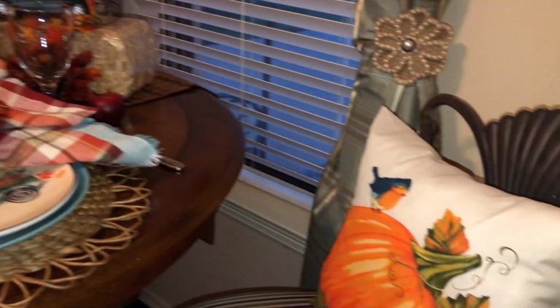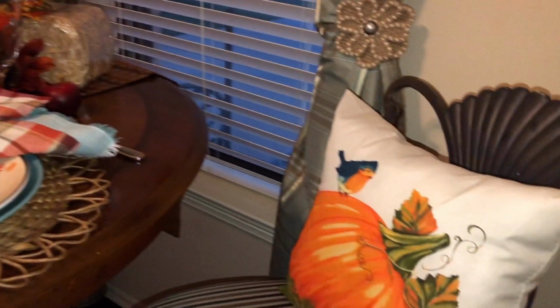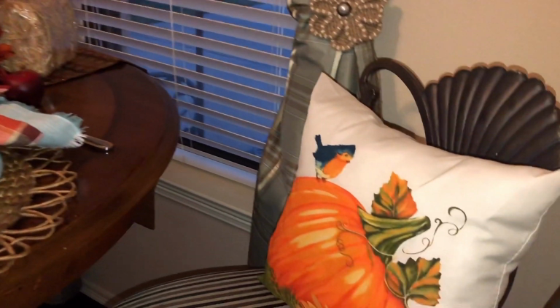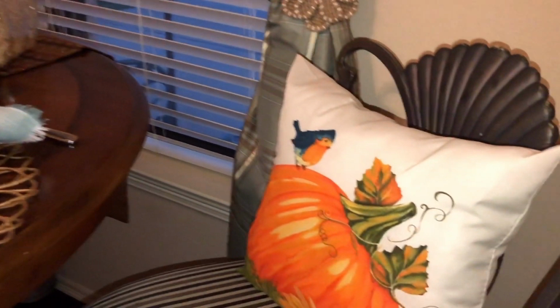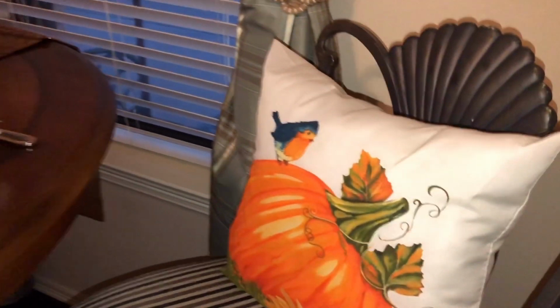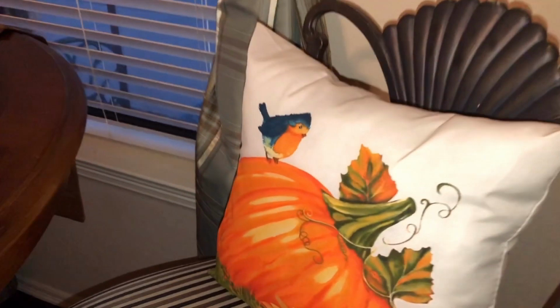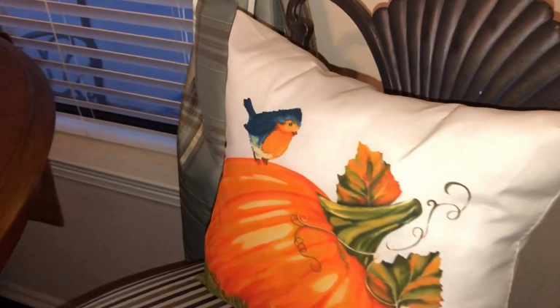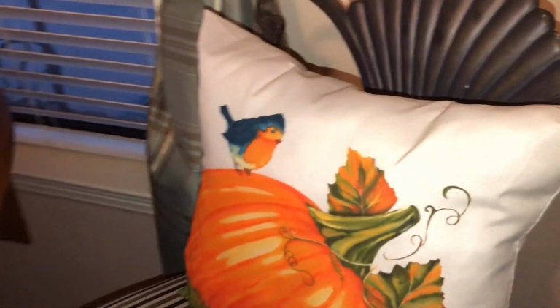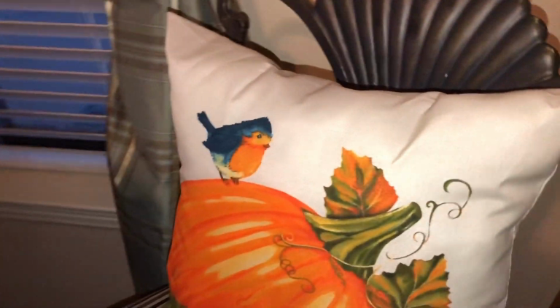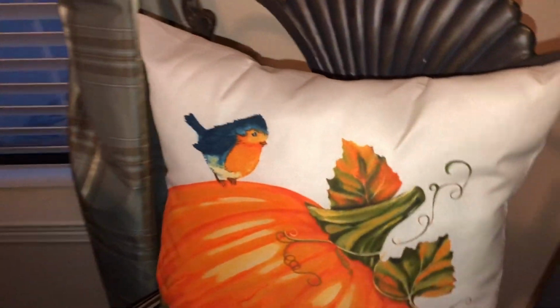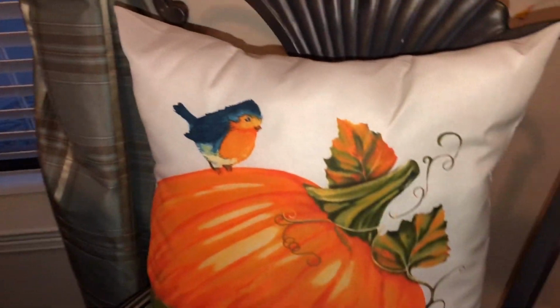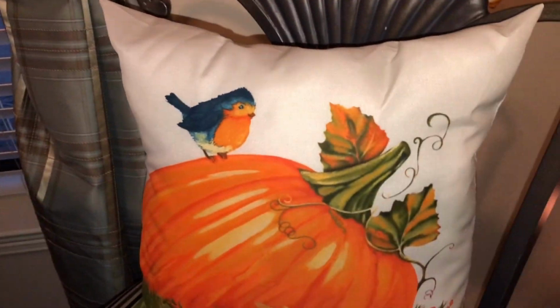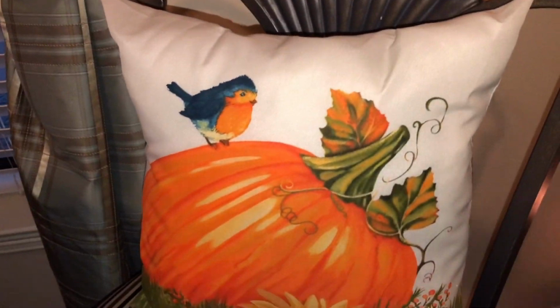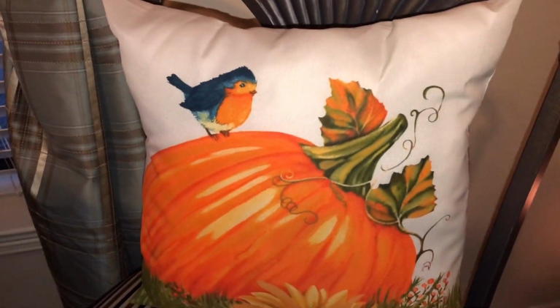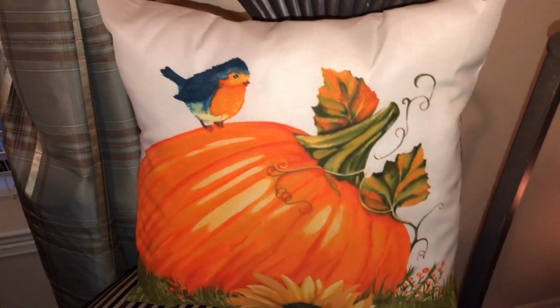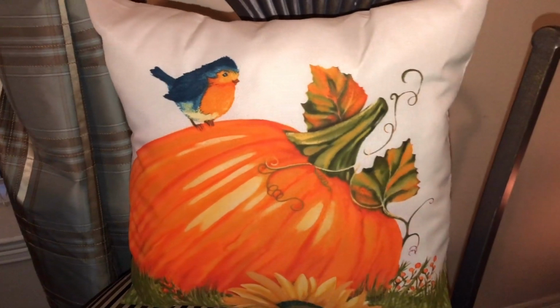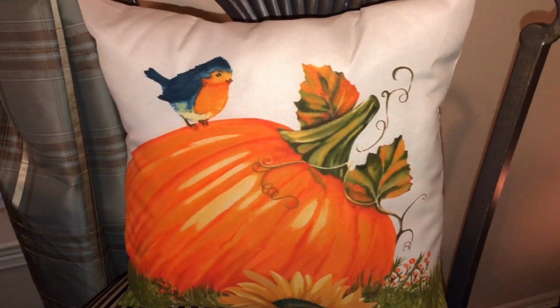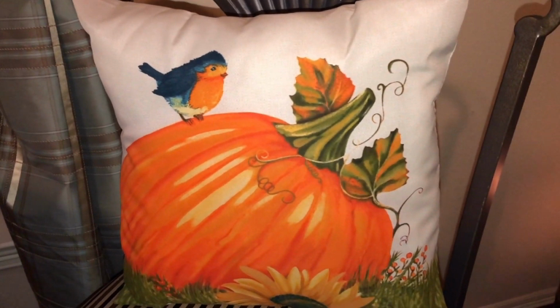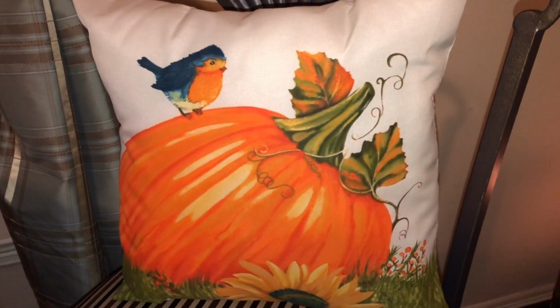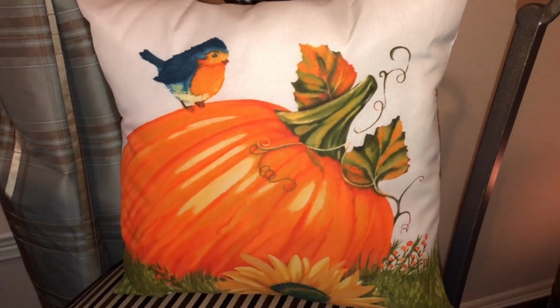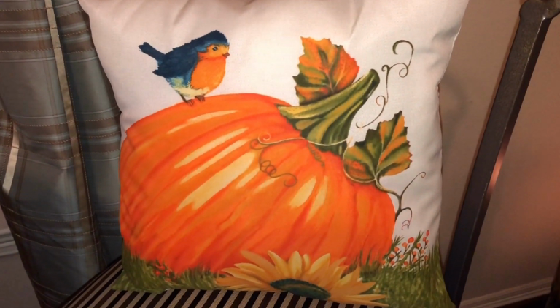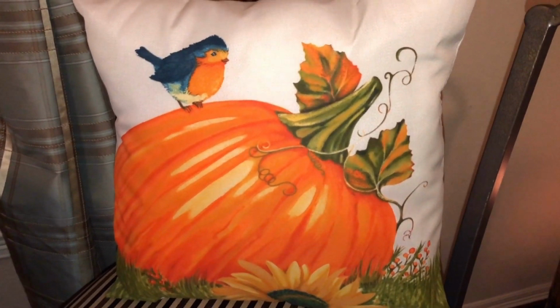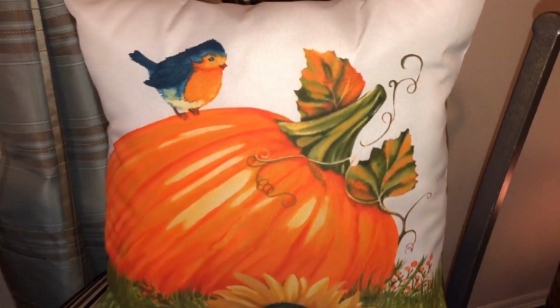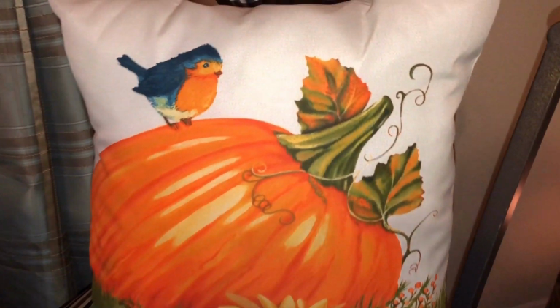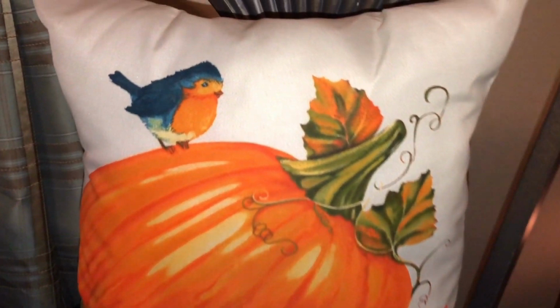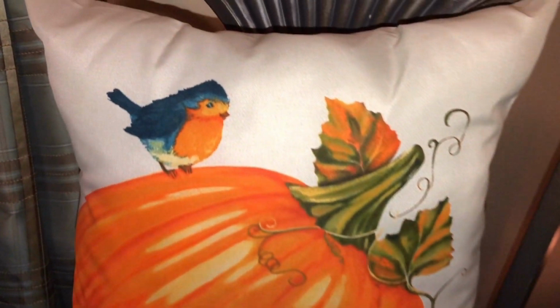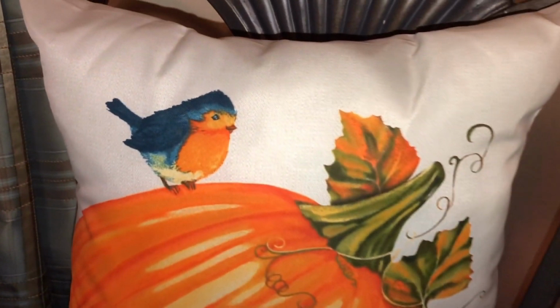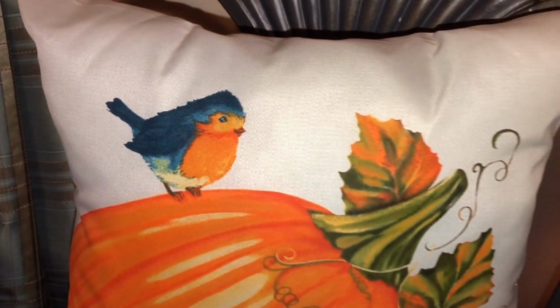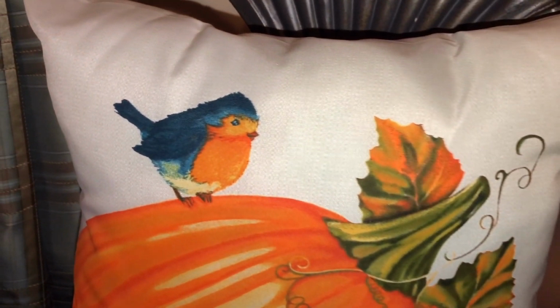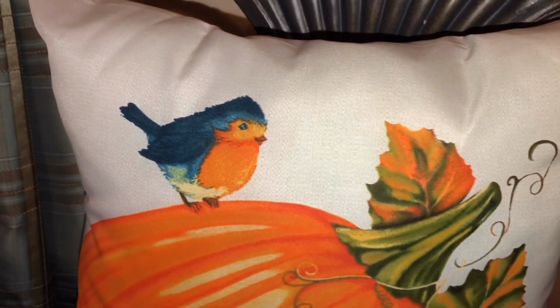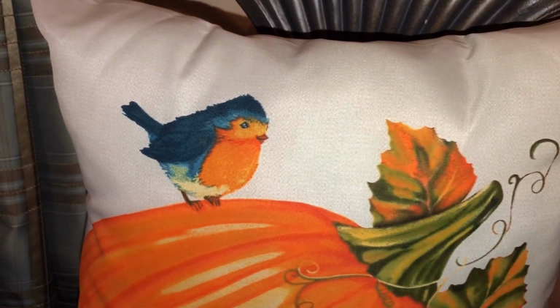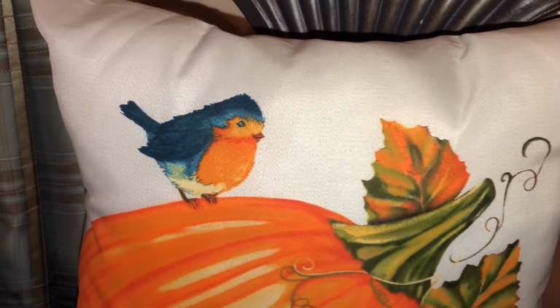To give the room a really nice warm feeling, I added these really cute pillows that I purchased from Walmart. They were $4 each and I just thought they were so pretty.